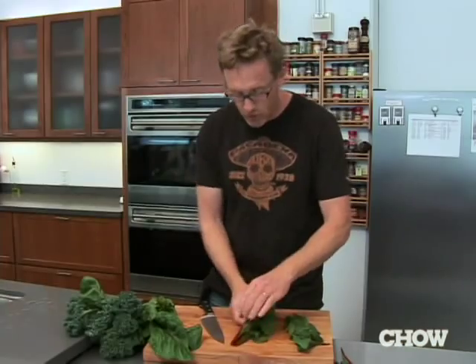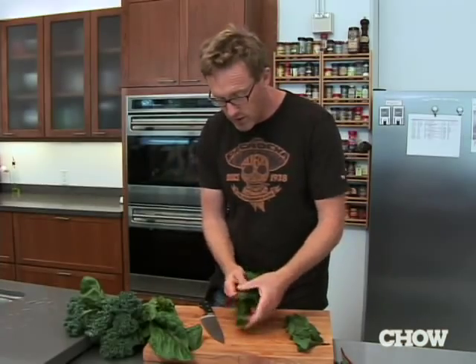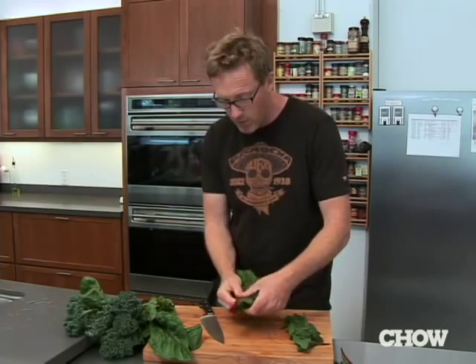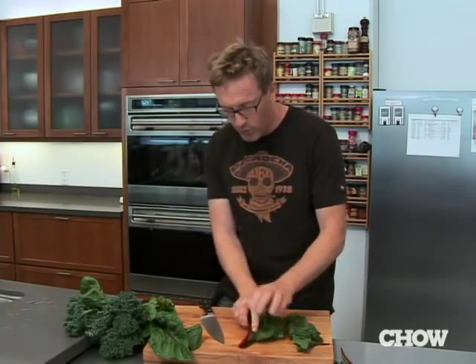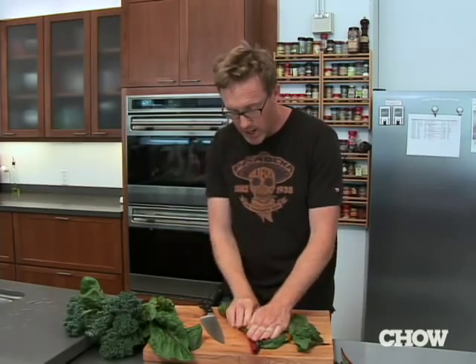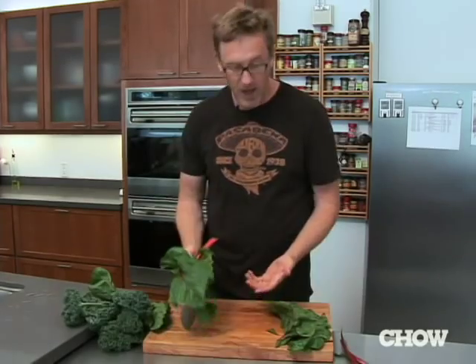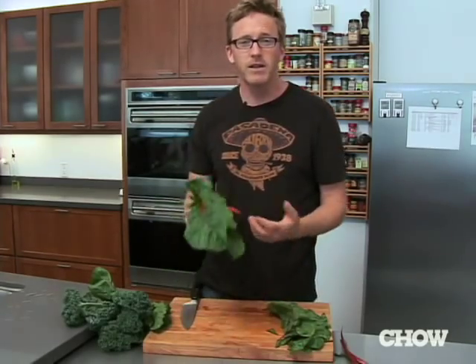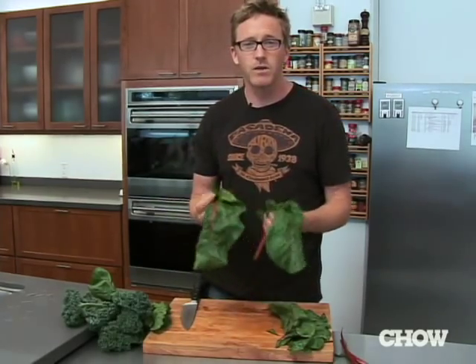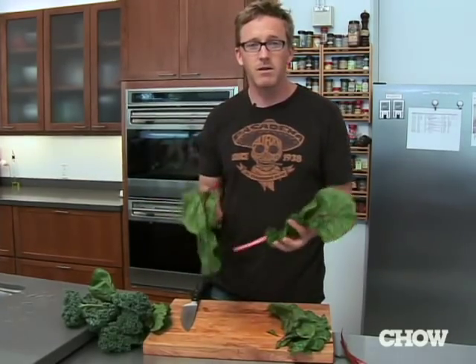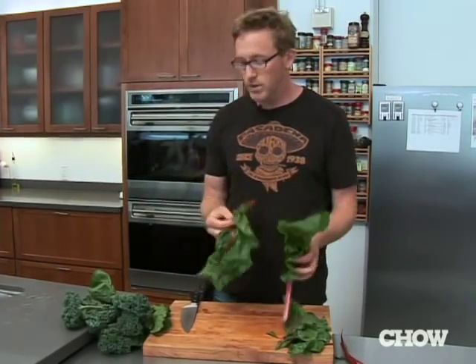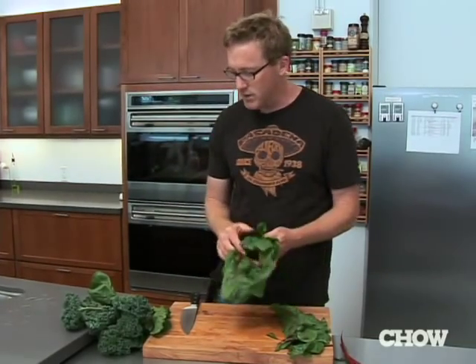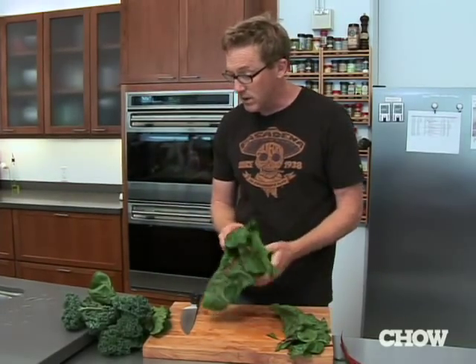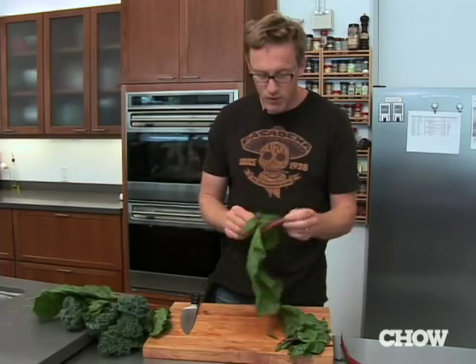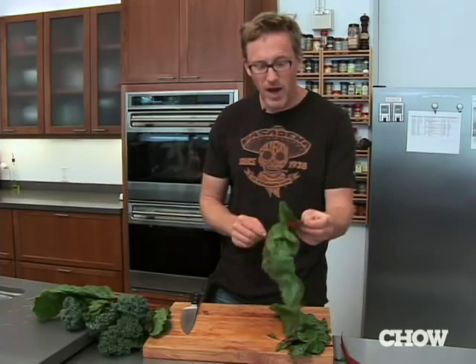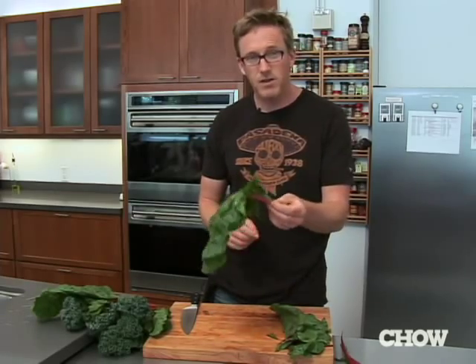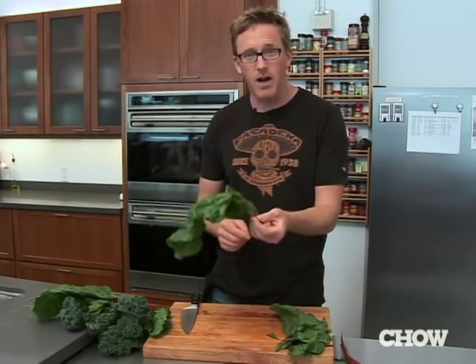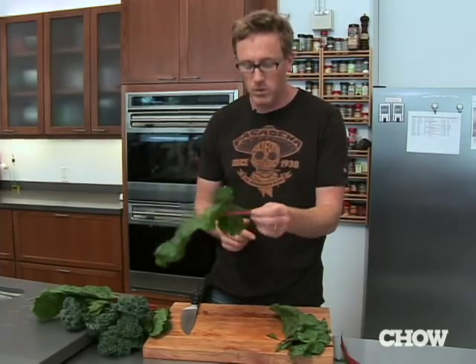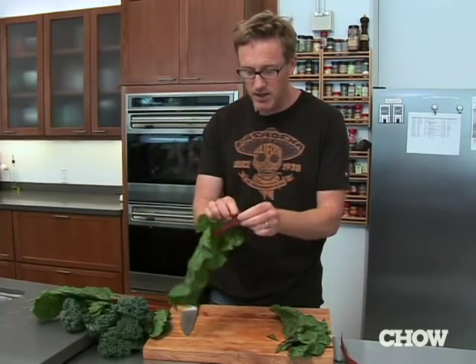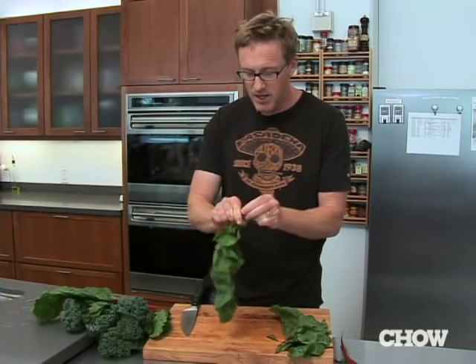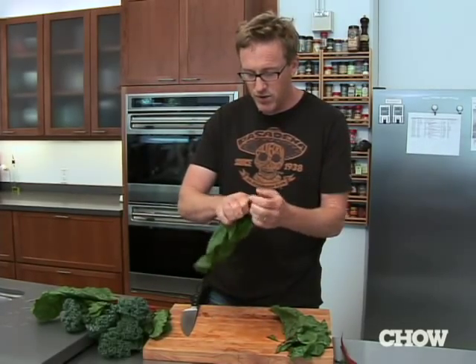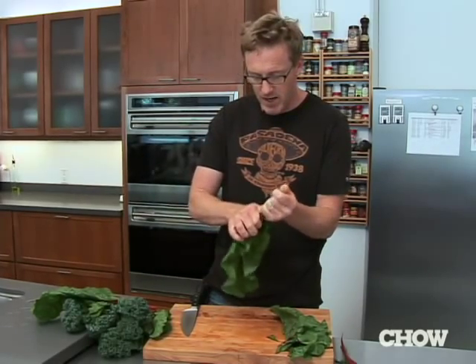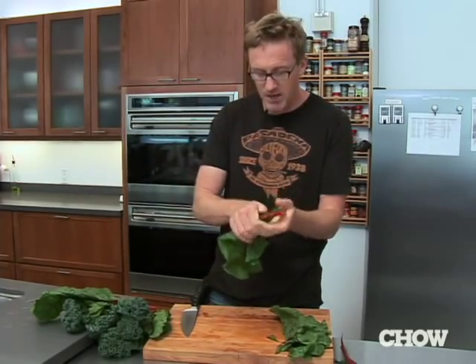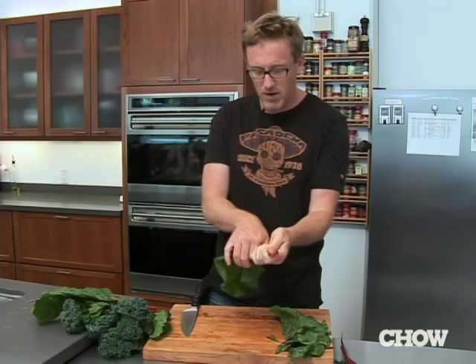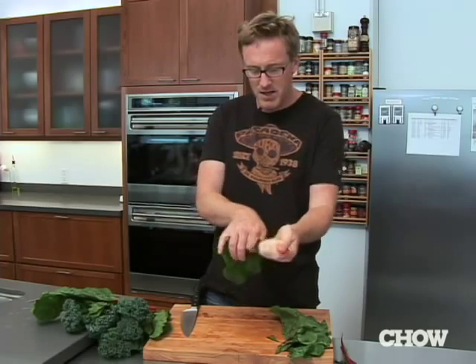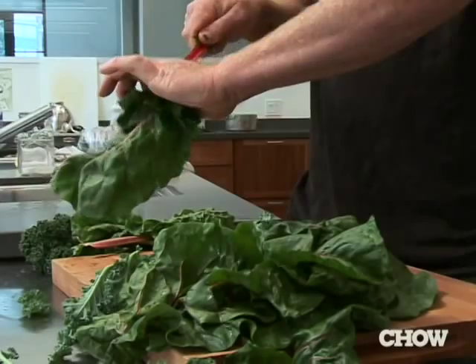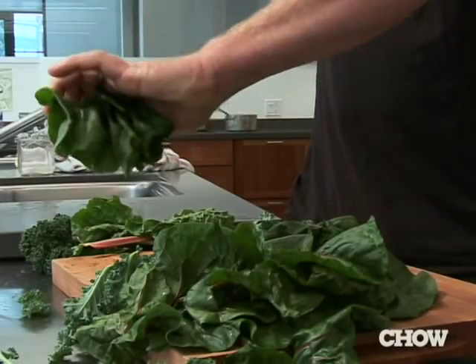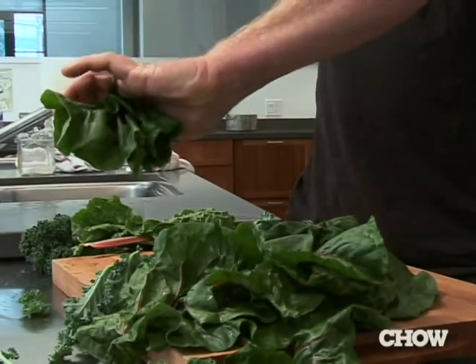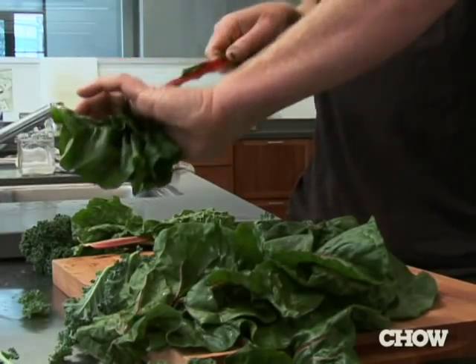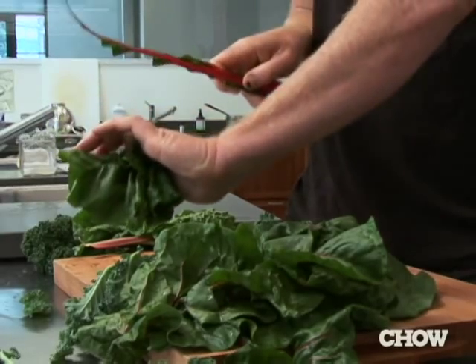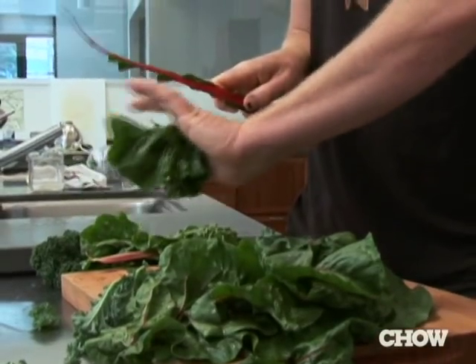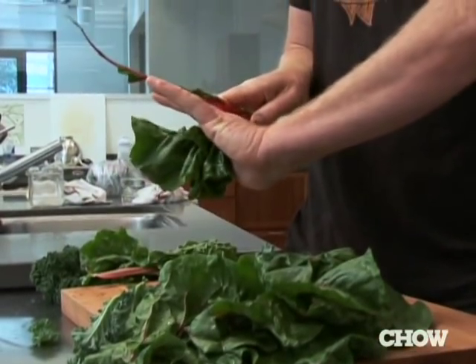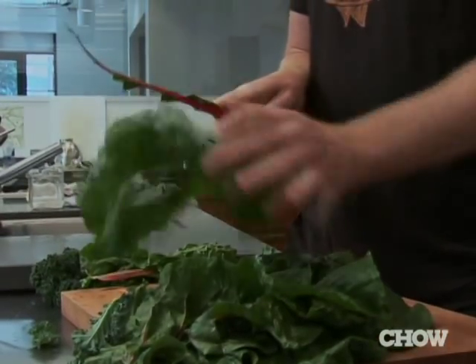You can try going this way where you sort of fold it in half — I find this all to be ridiculously annoying. If you just grab the stalk with one hand and use your other hand to kind of strip, like a zipper. Shaboom.